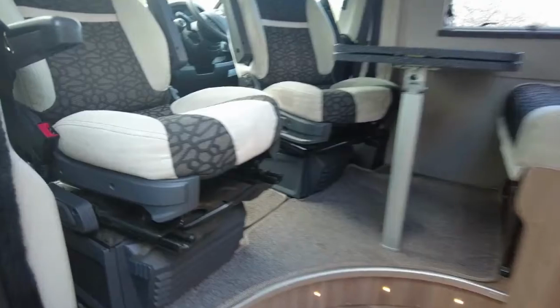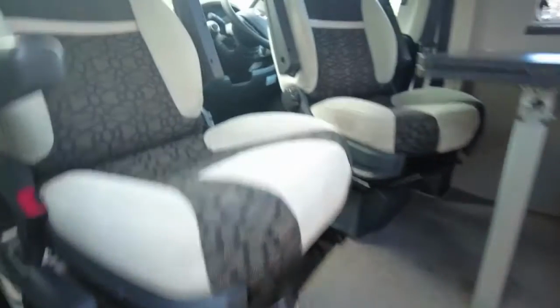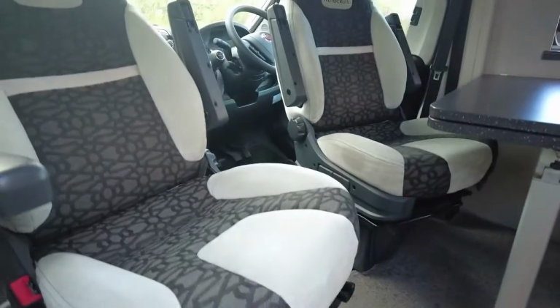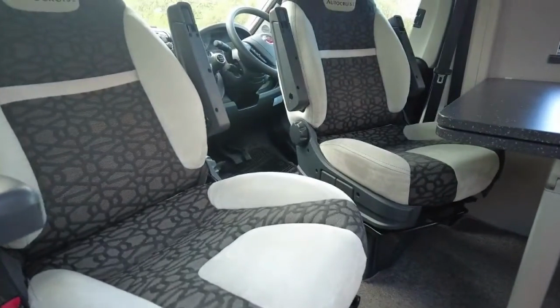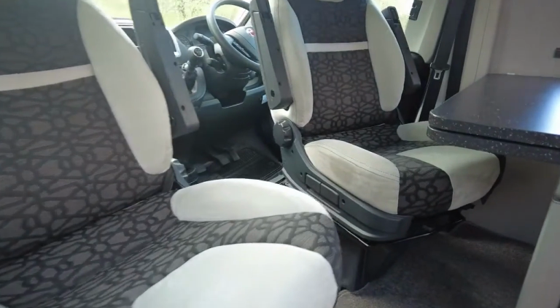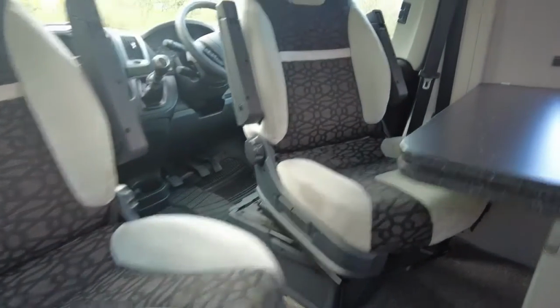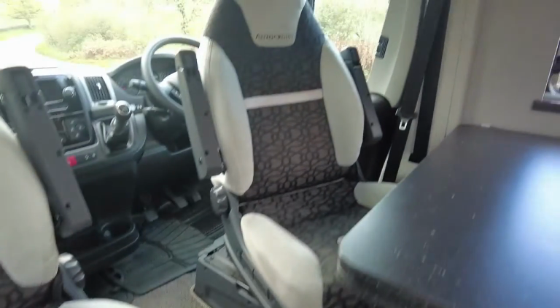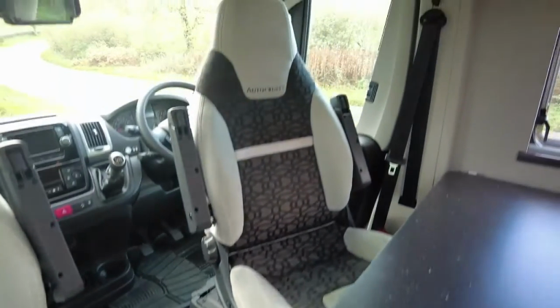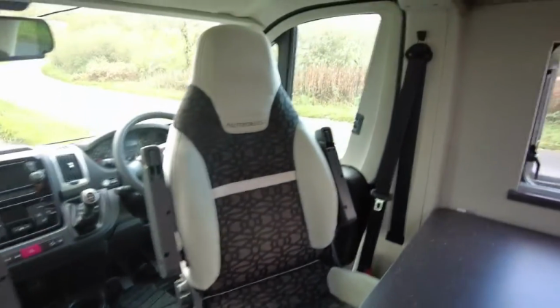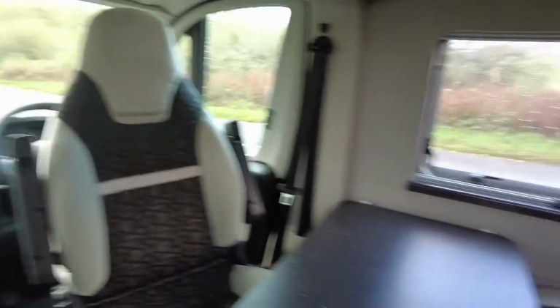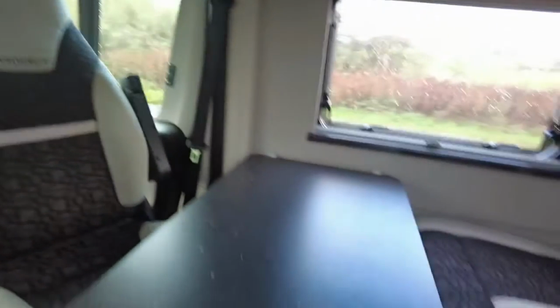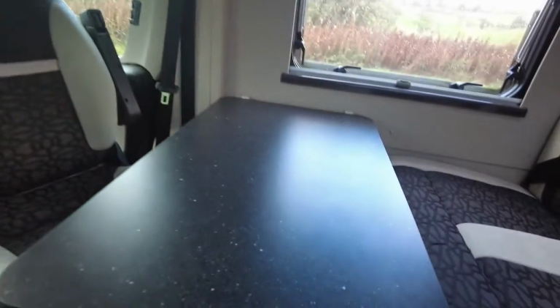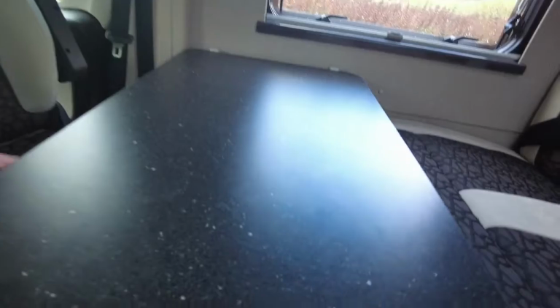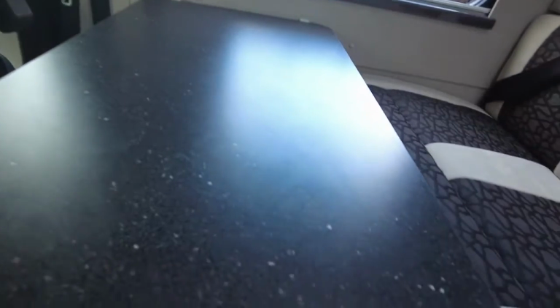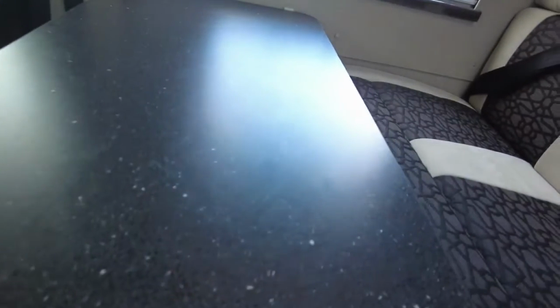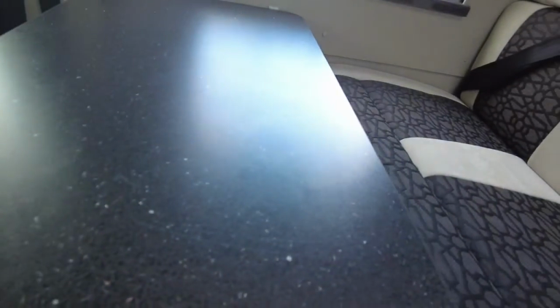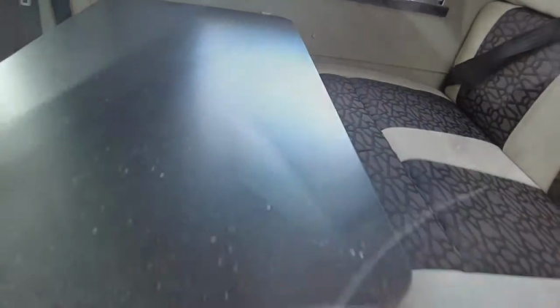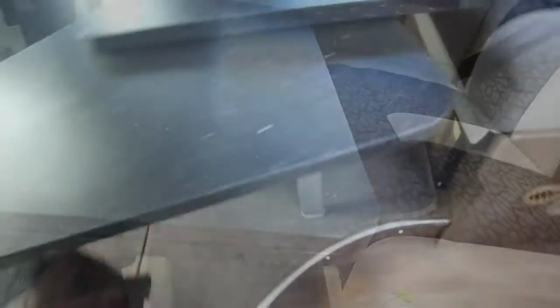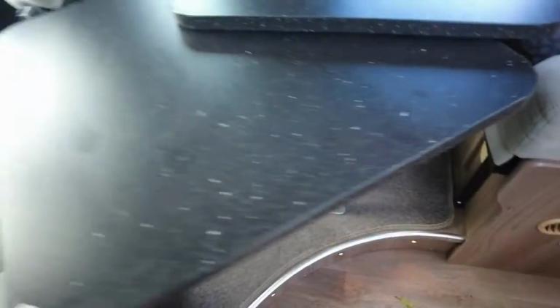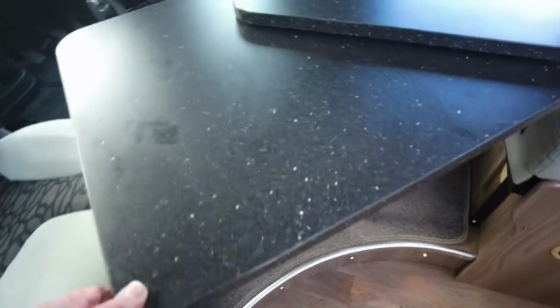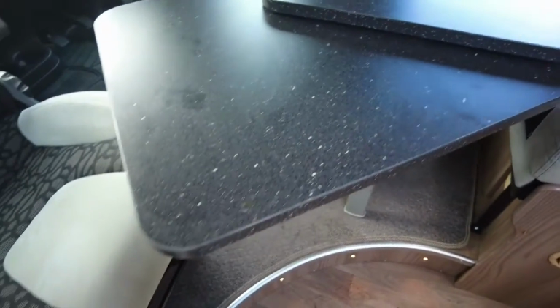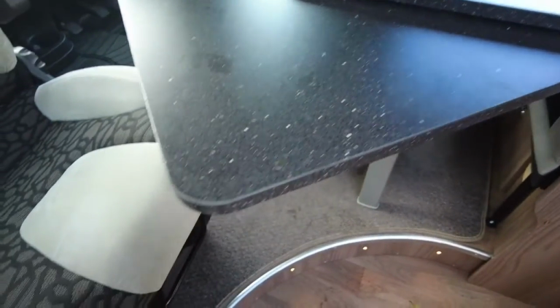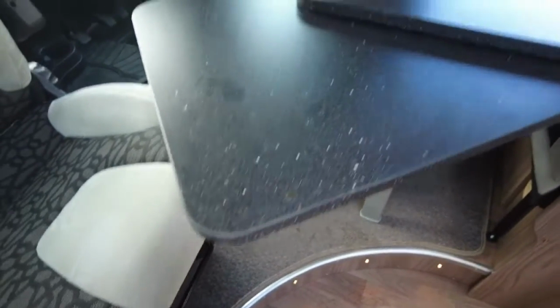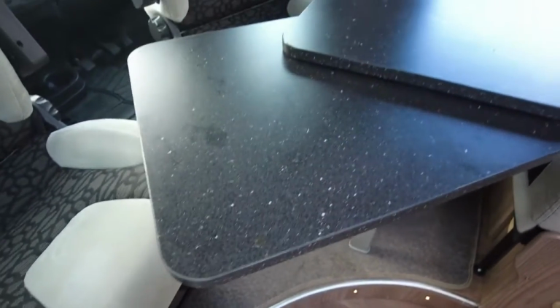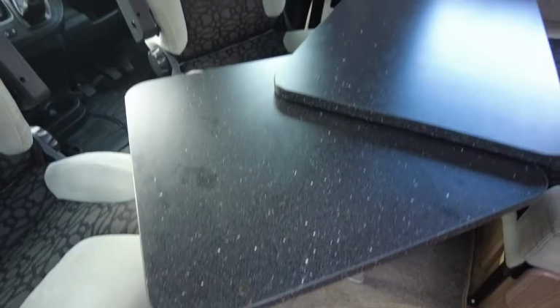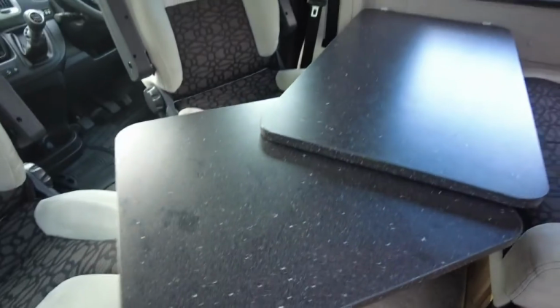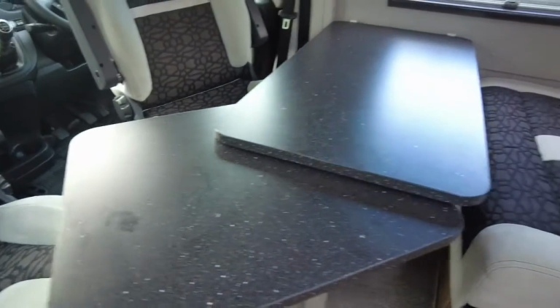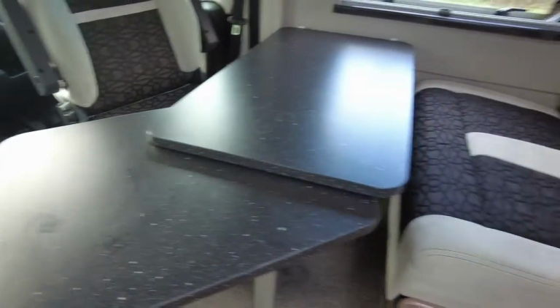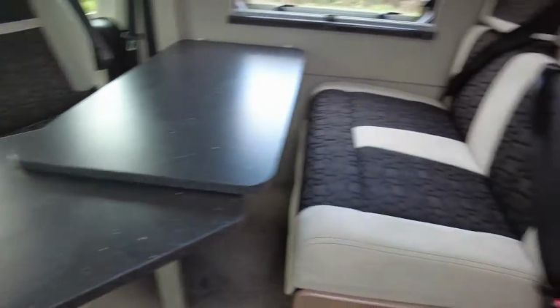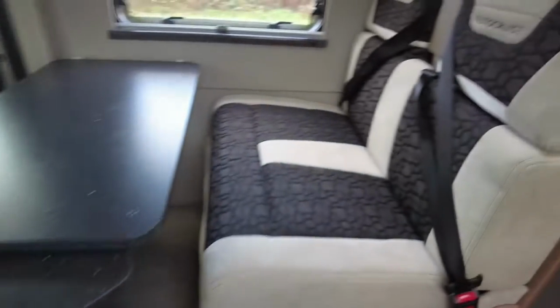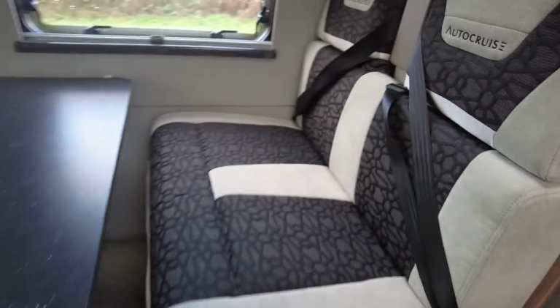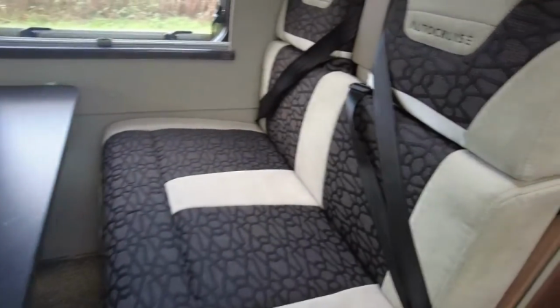So, two captain seats. Table slides out so everyone can sit round. Four belted seats.